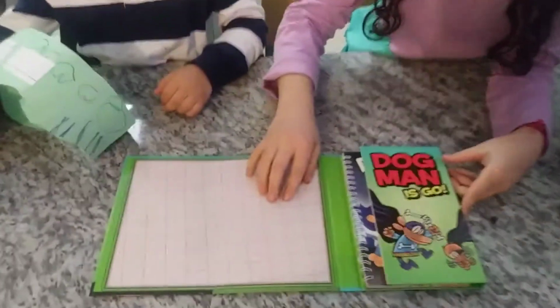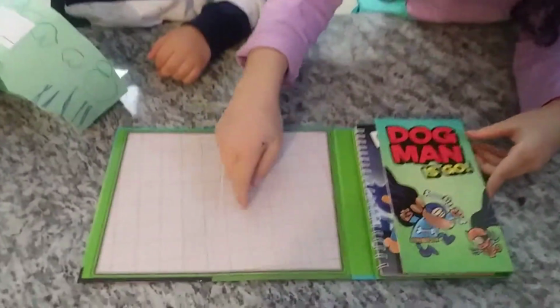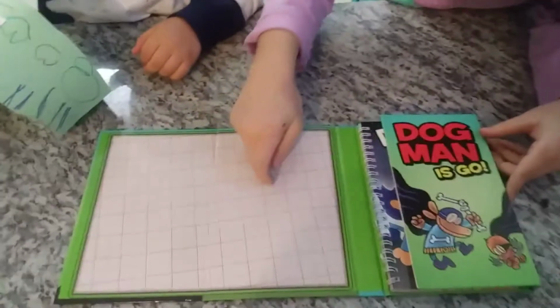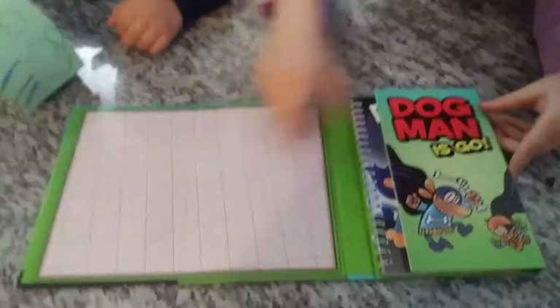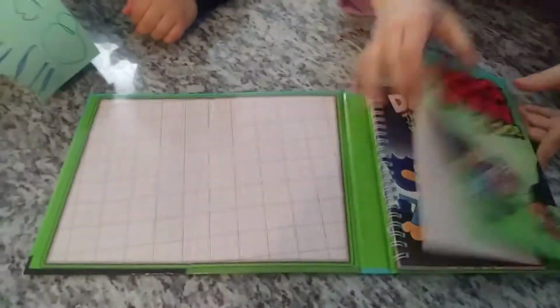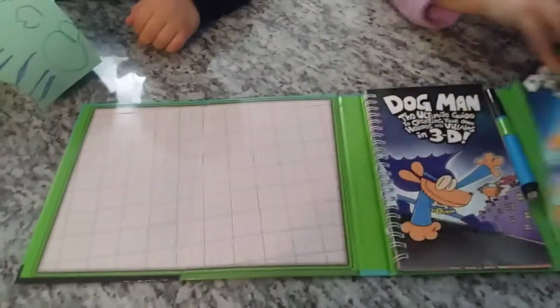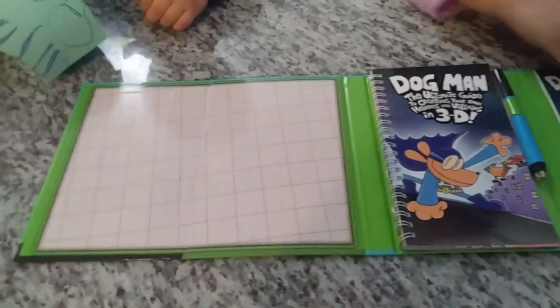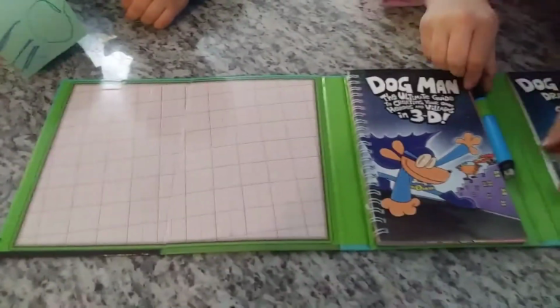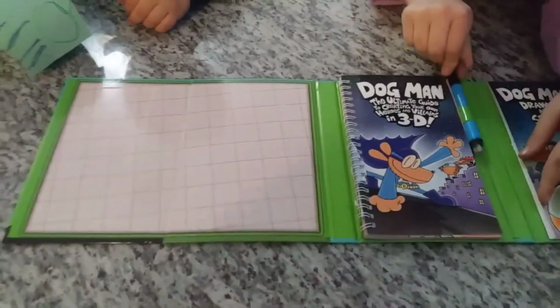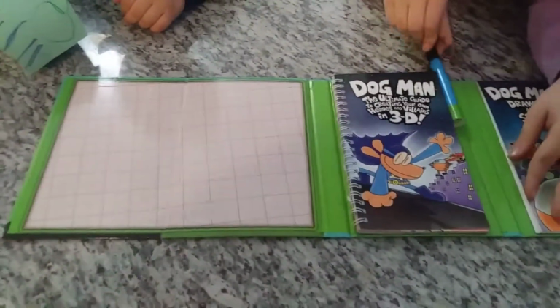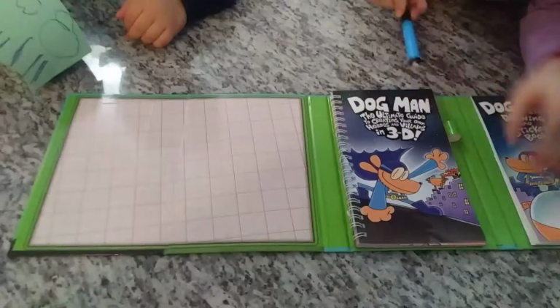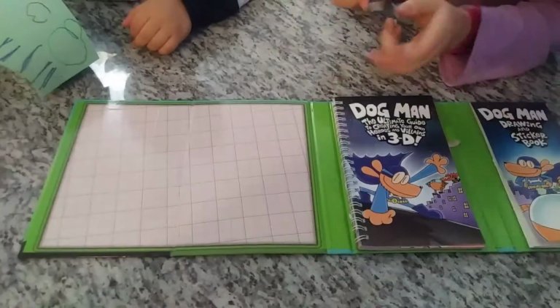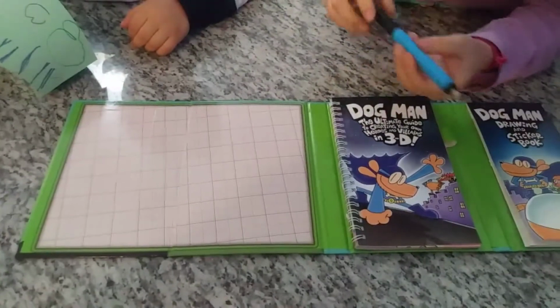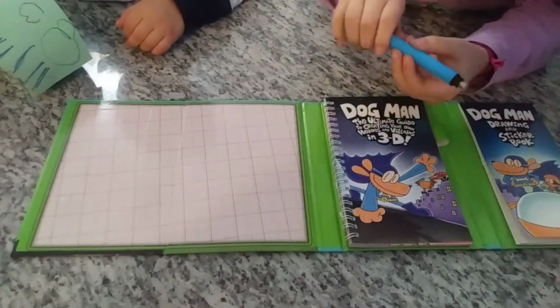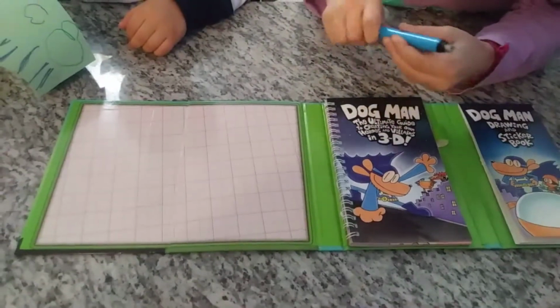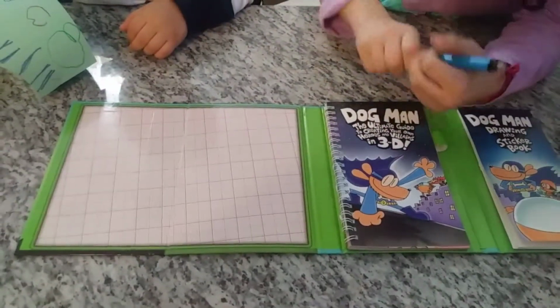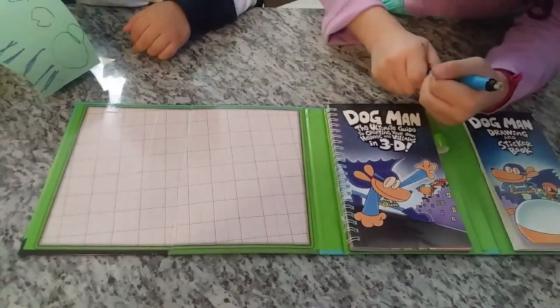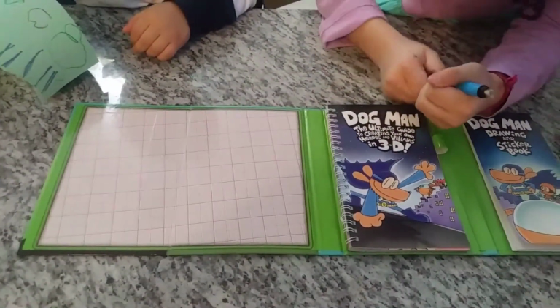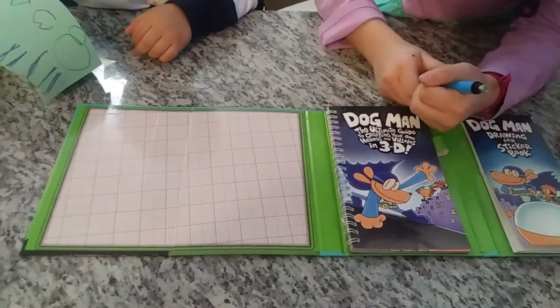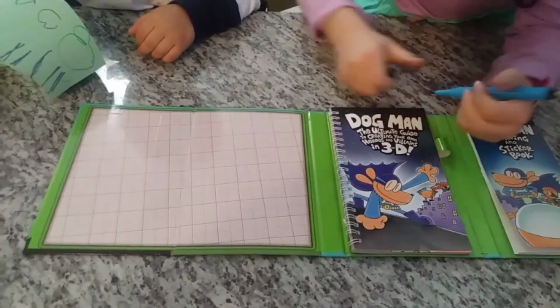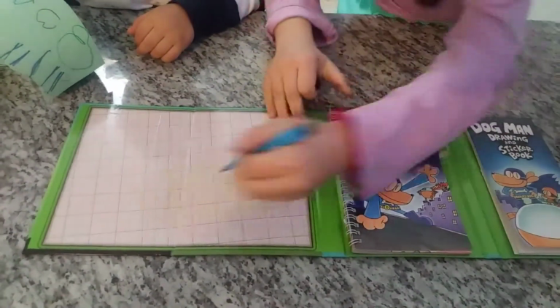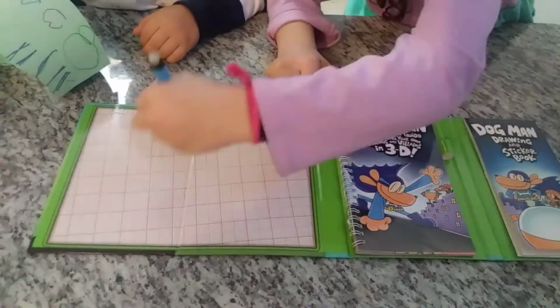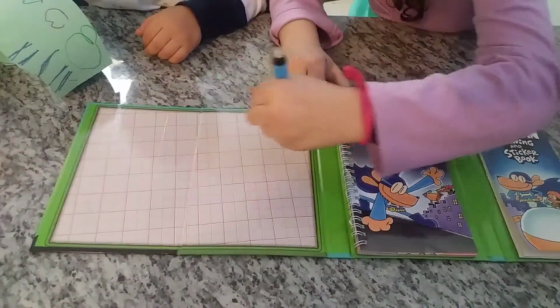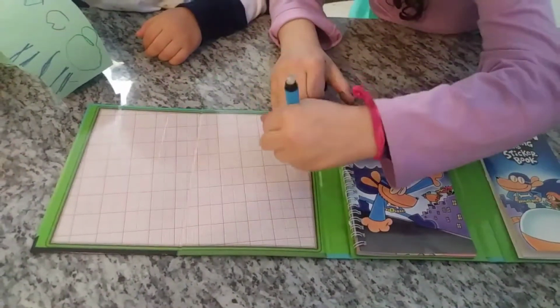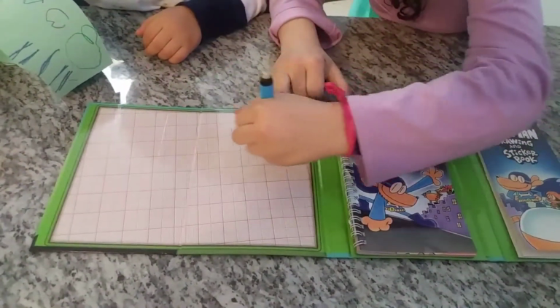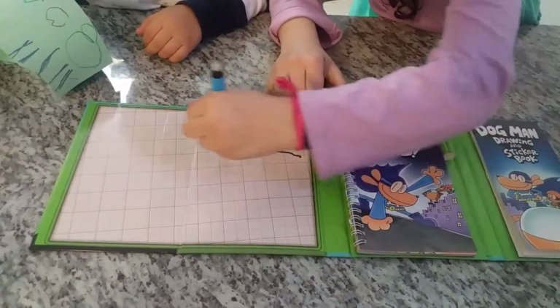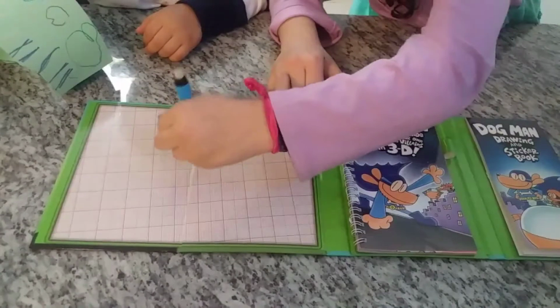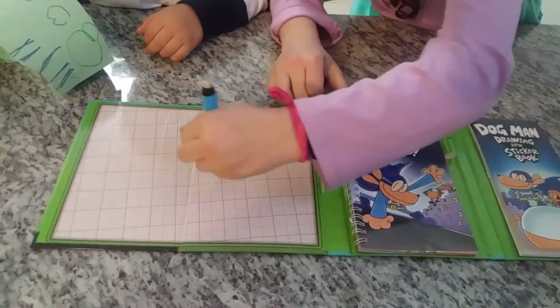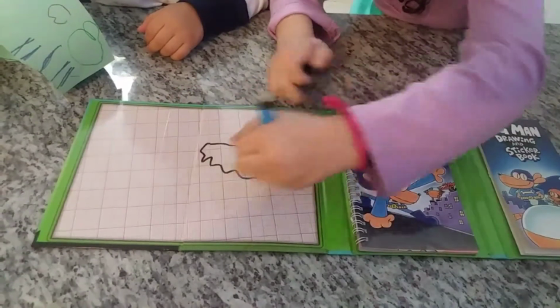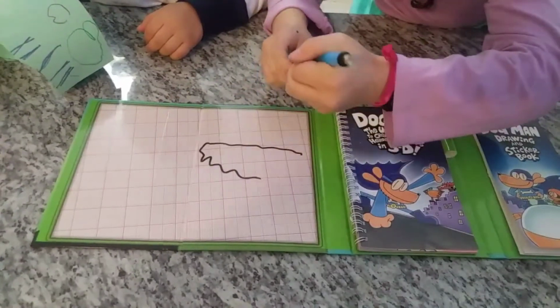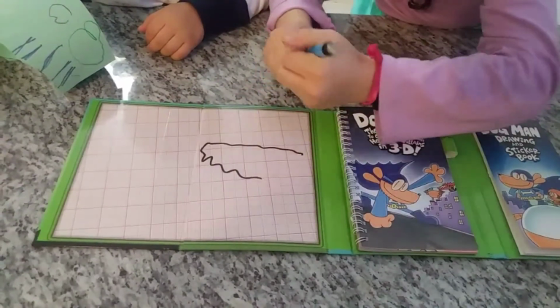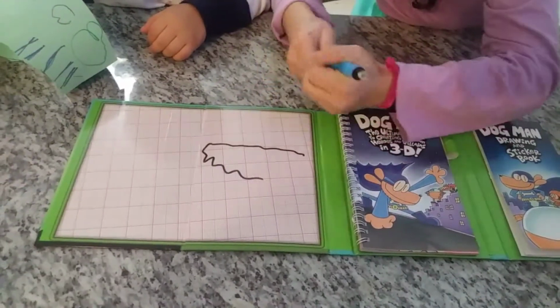This is where we draw things using this. And they are... this is dry erase.